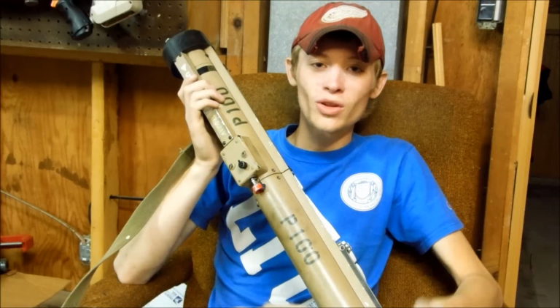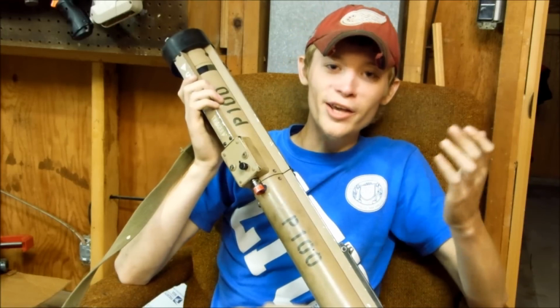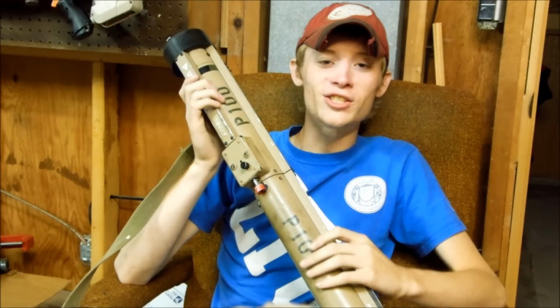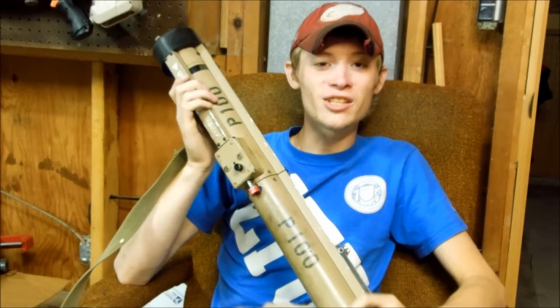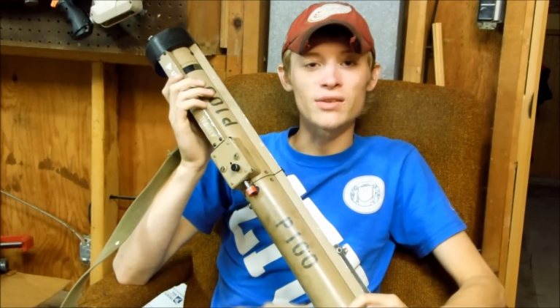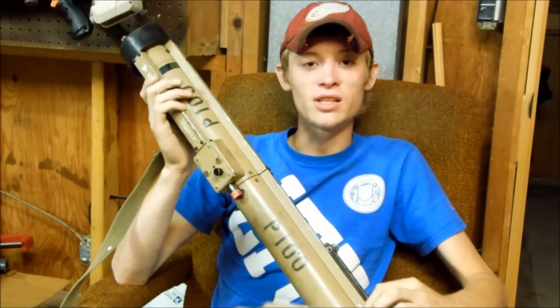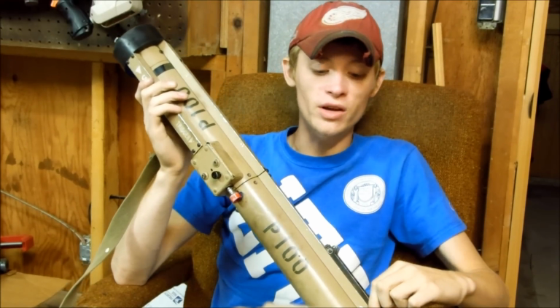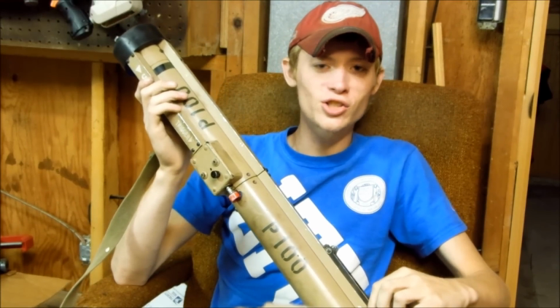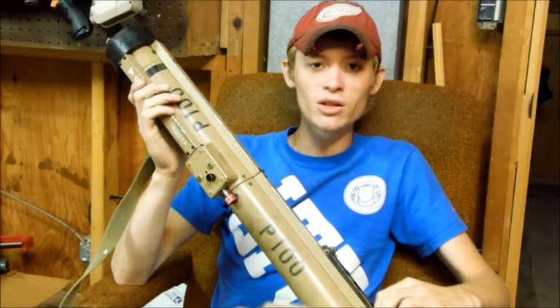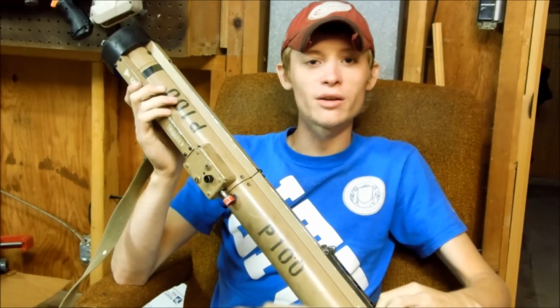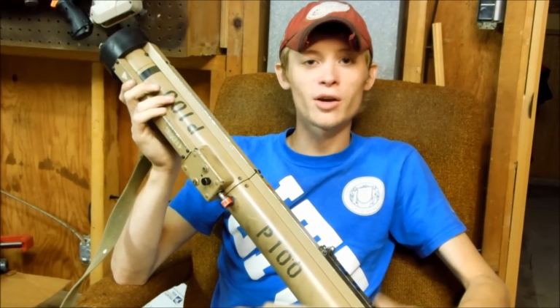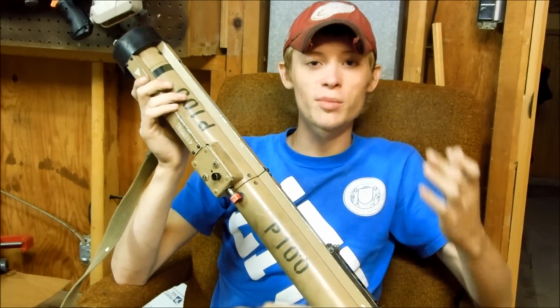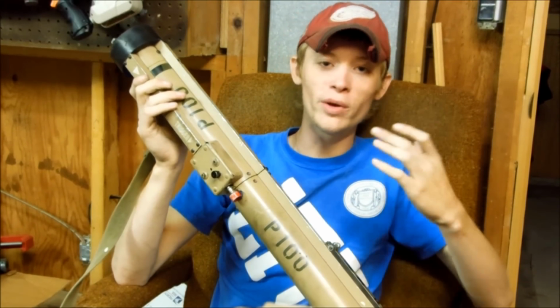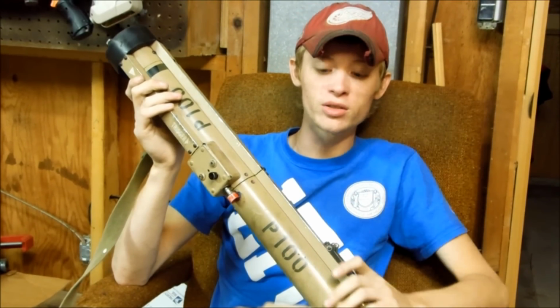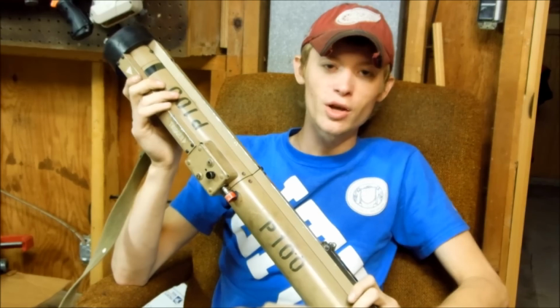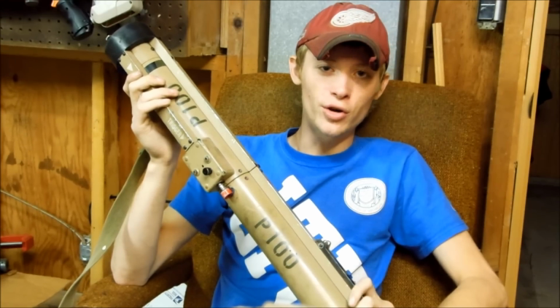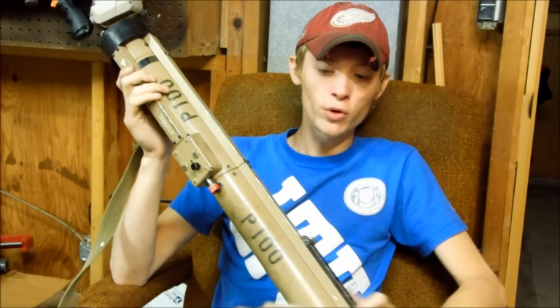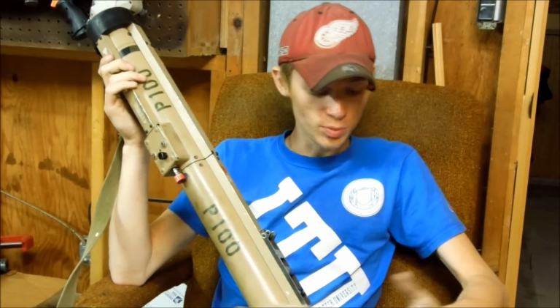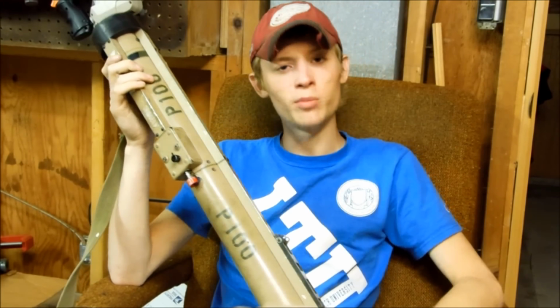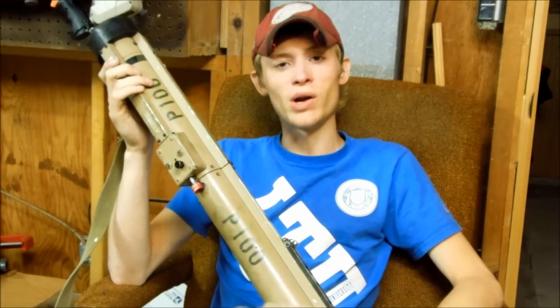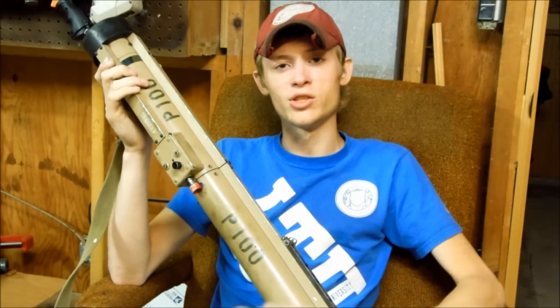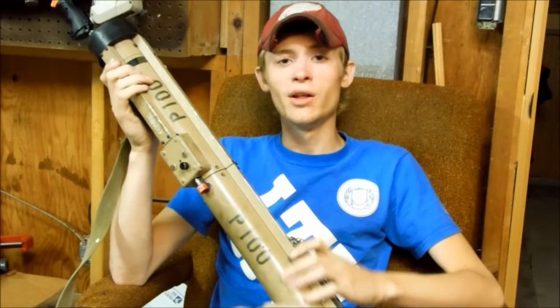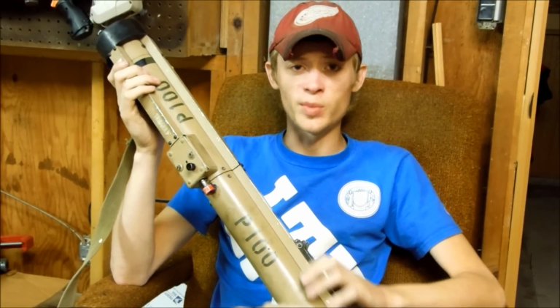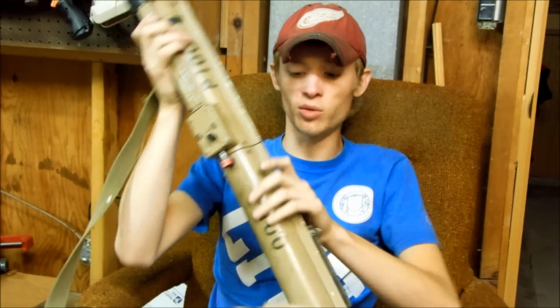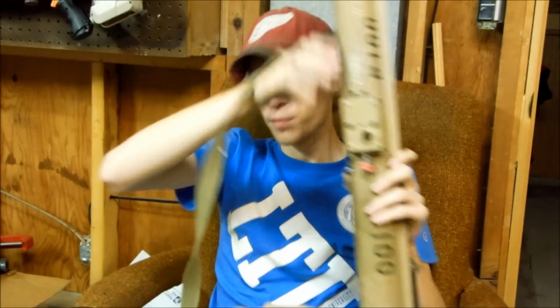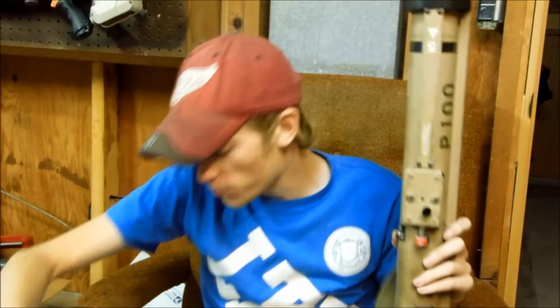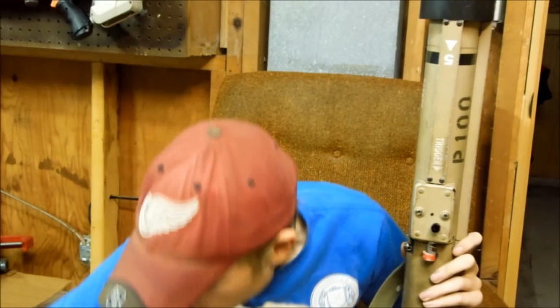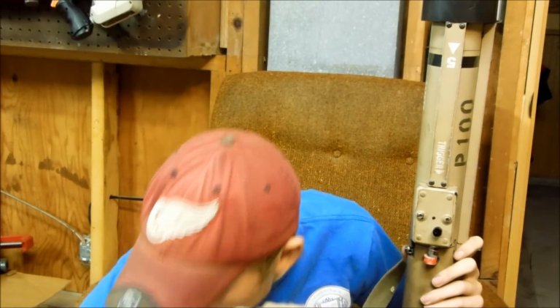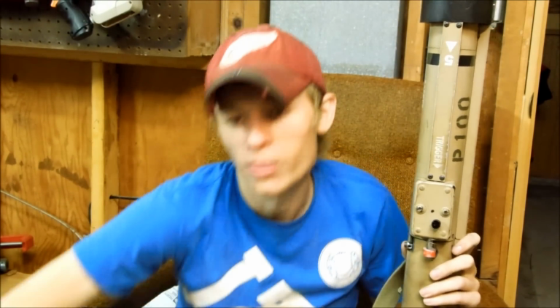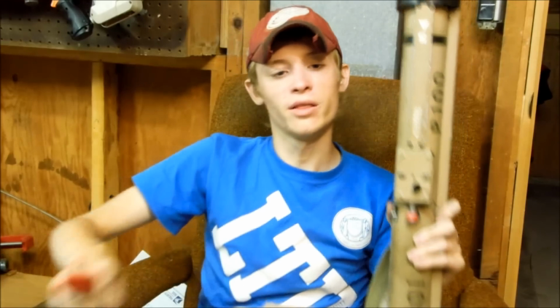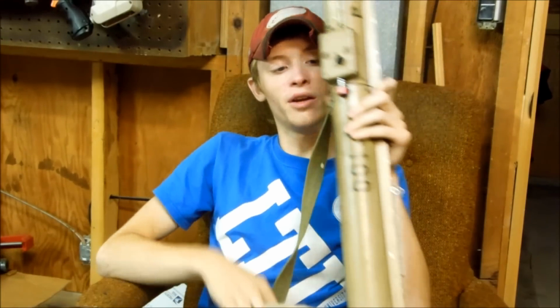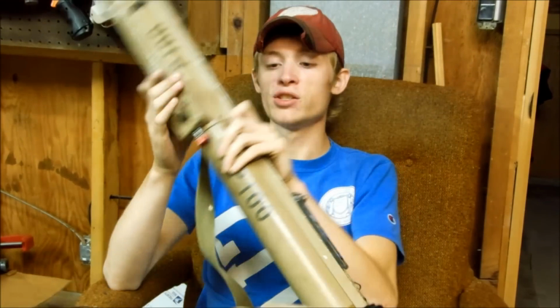Hey guys, it's Lasagna678. Today I've got a sweet looking custom homemade built Nerf Vortex Football Rocket Launcher. That is a mouthful, but here it is.